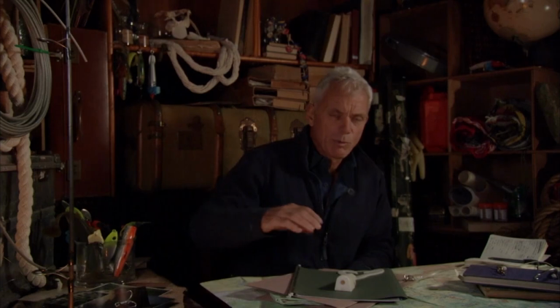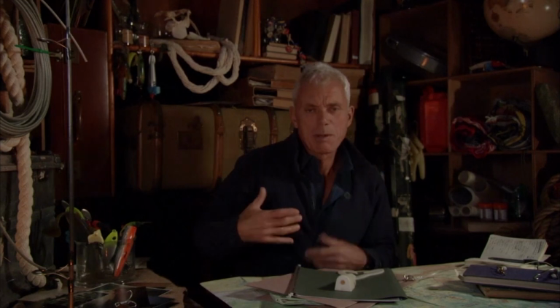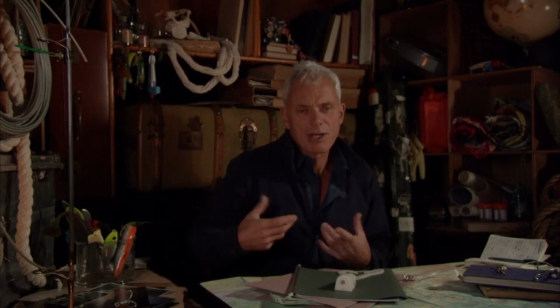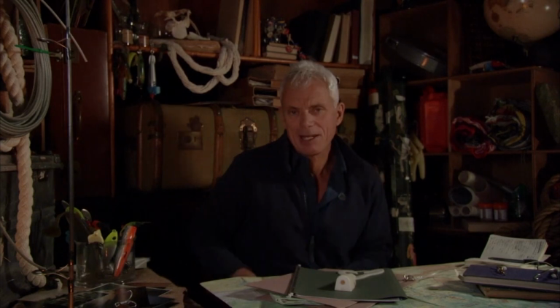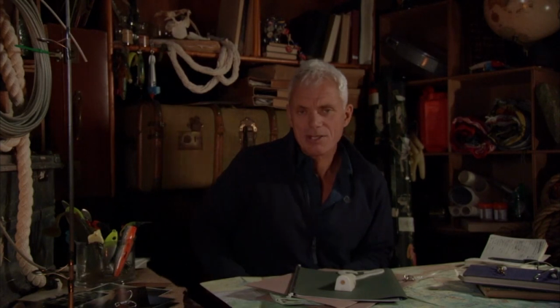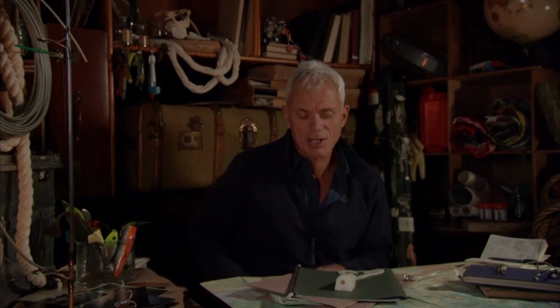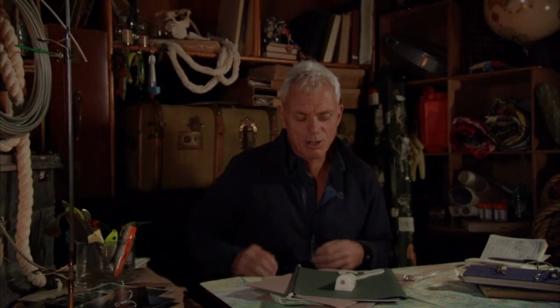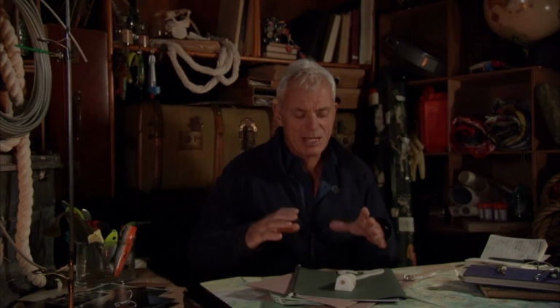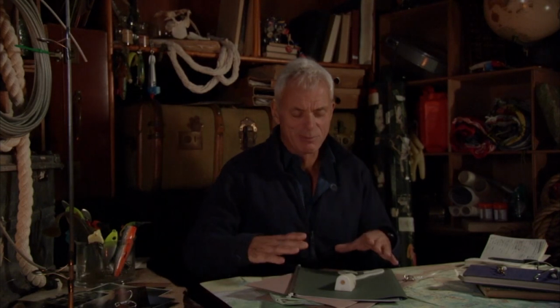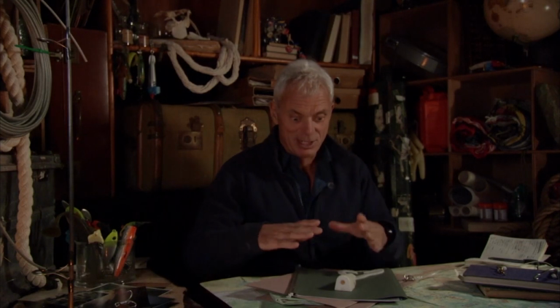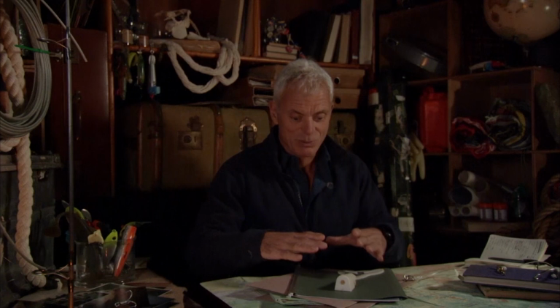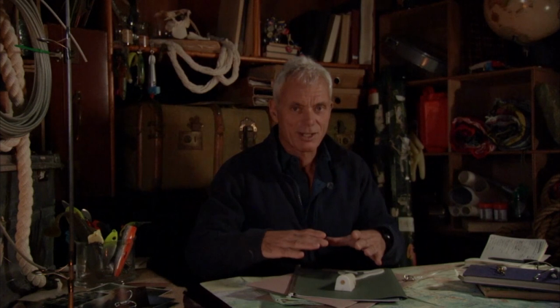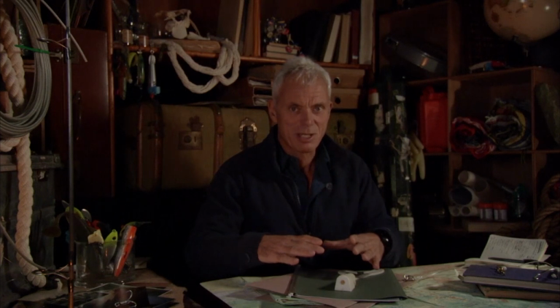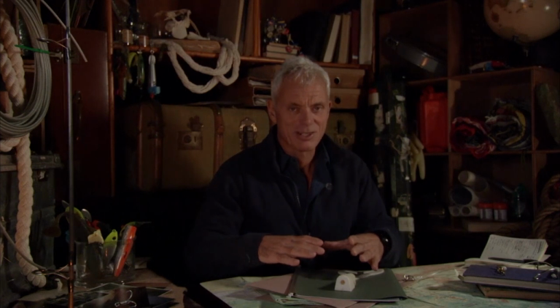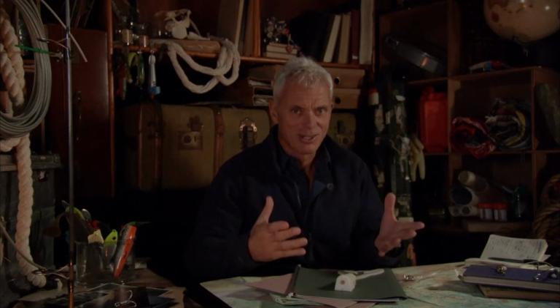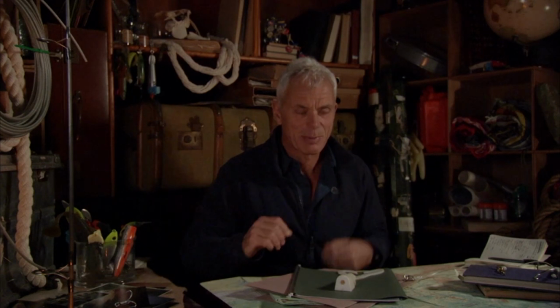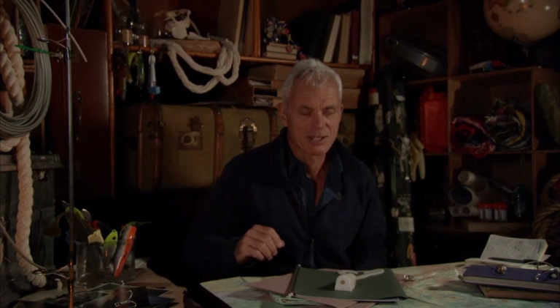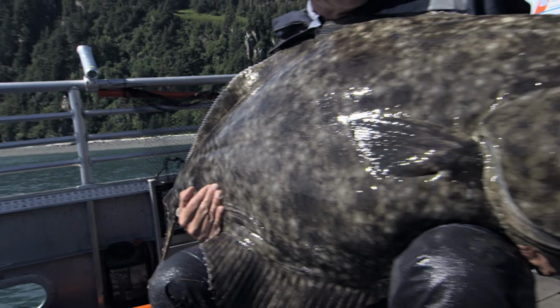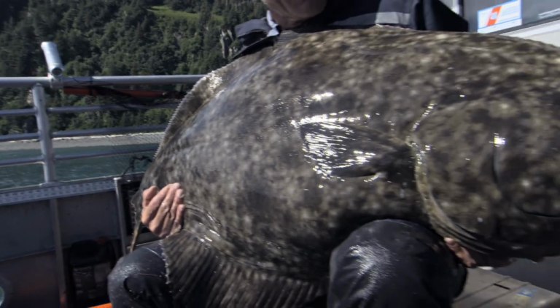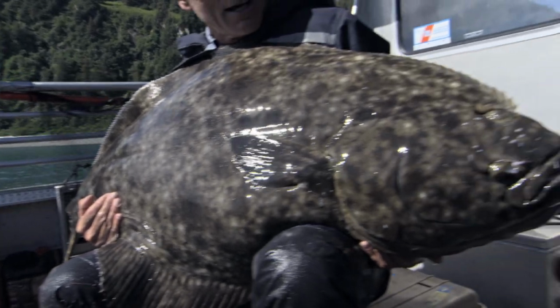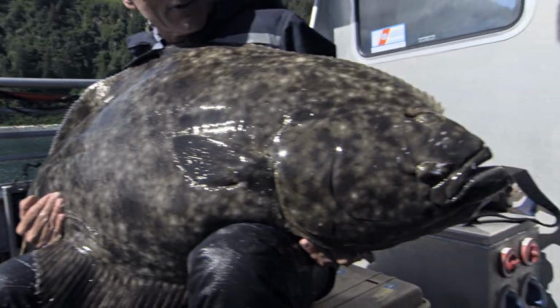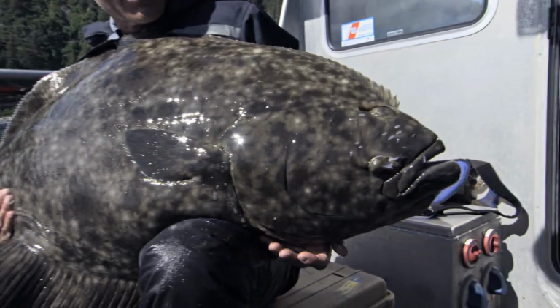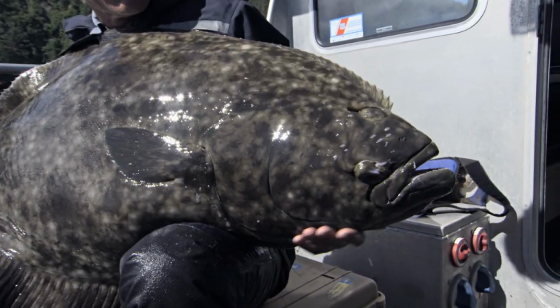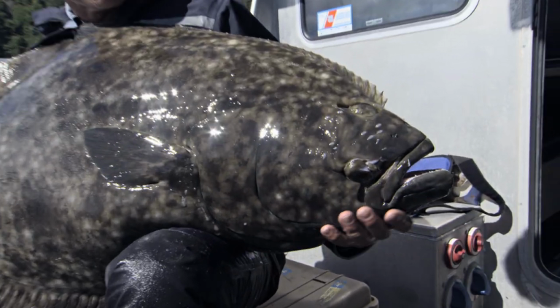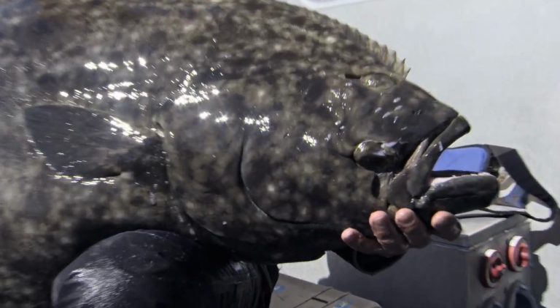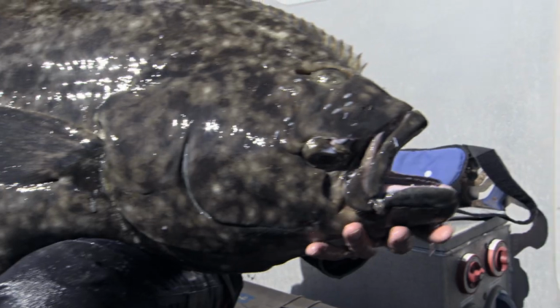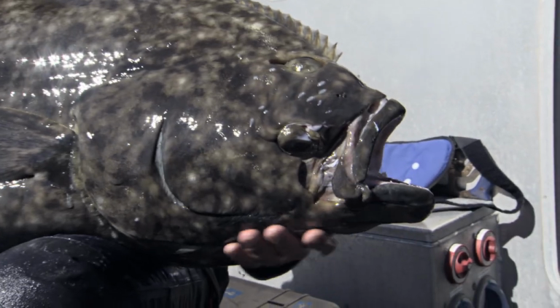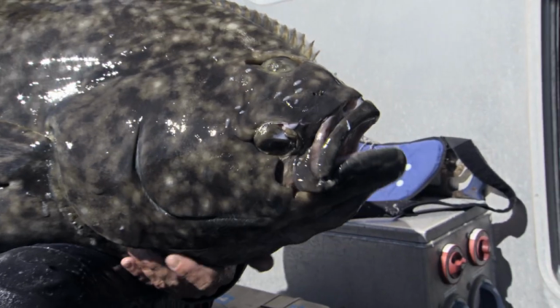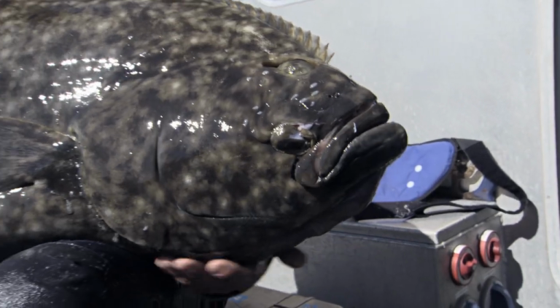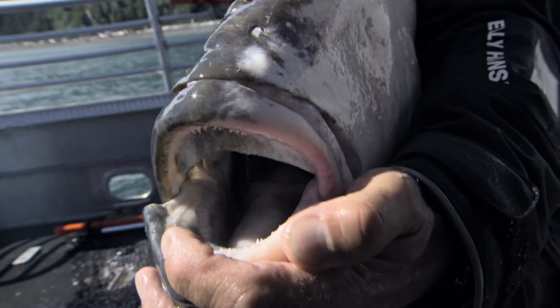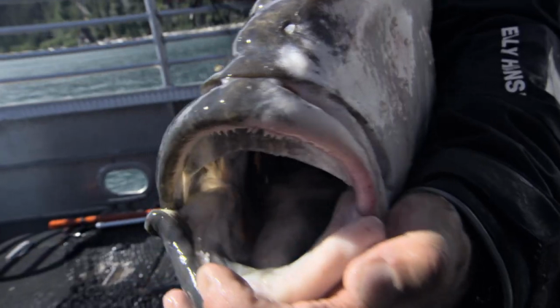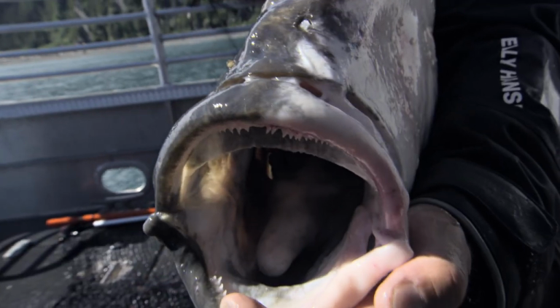When most people think of halibut, they think of a piece of delicious white meat on a plate. But the actual fish can be enormous. They can be up to 500 pounds in weight, and they're very predatory.